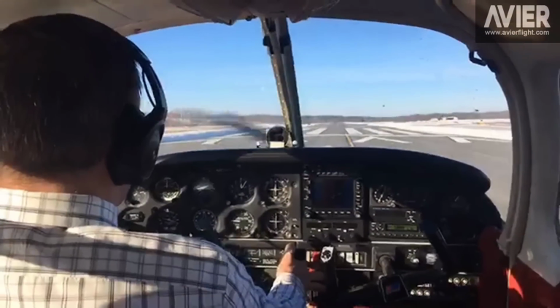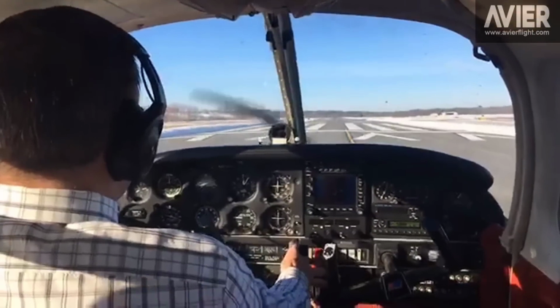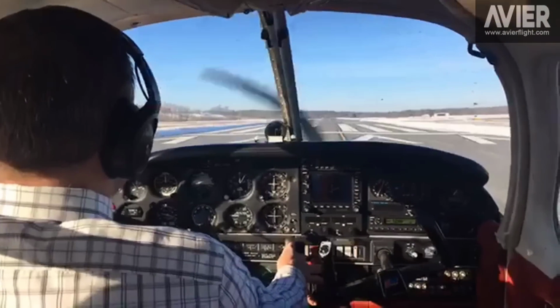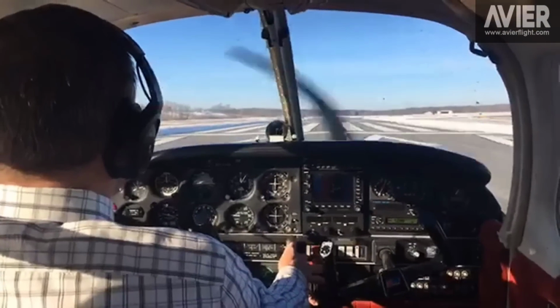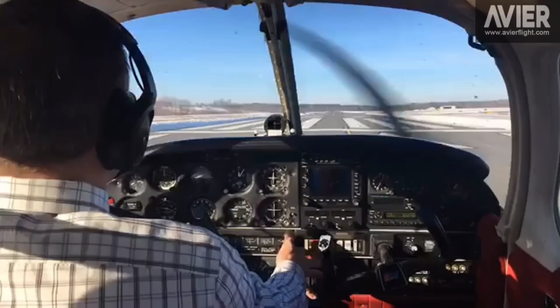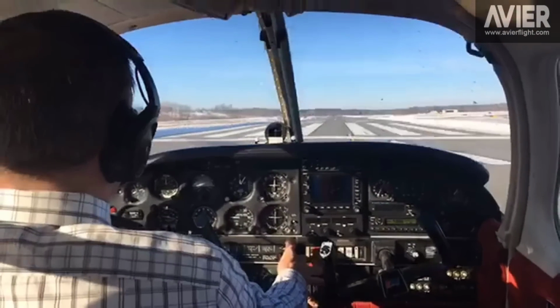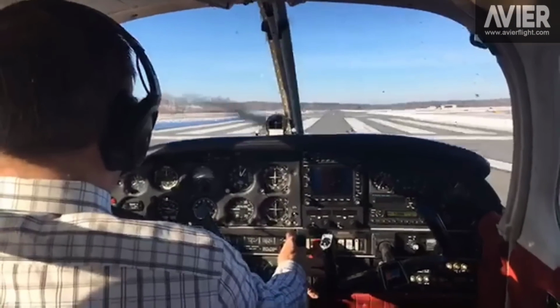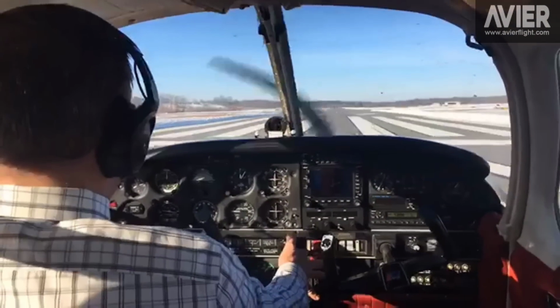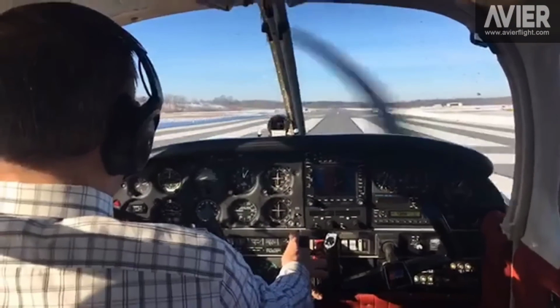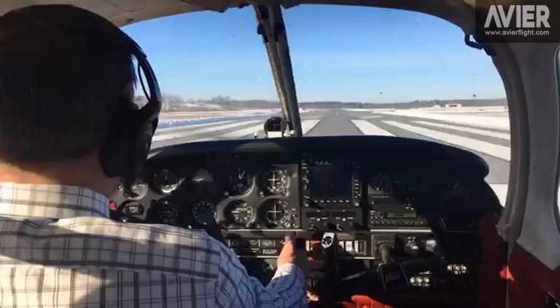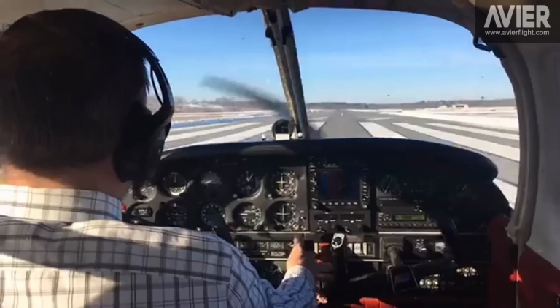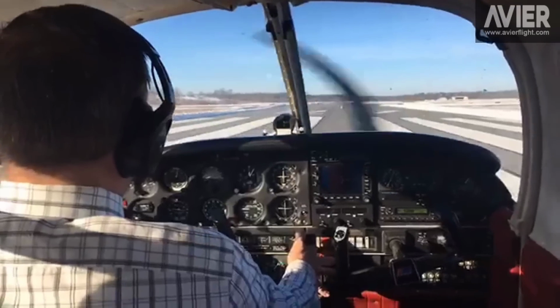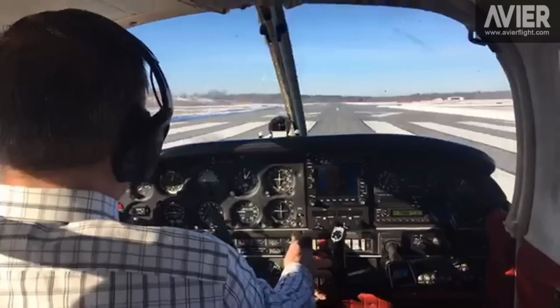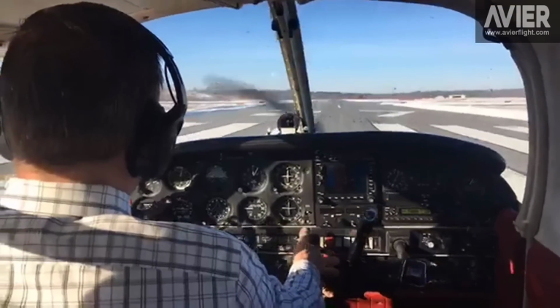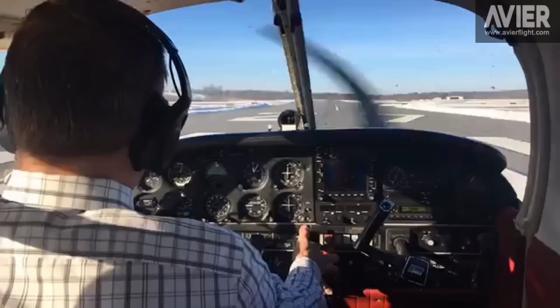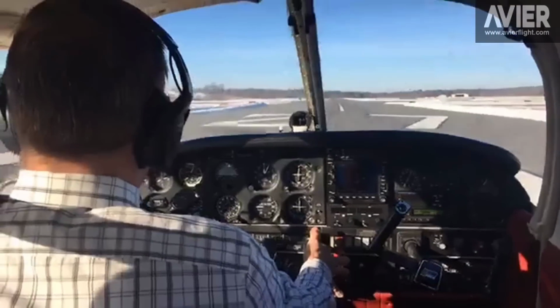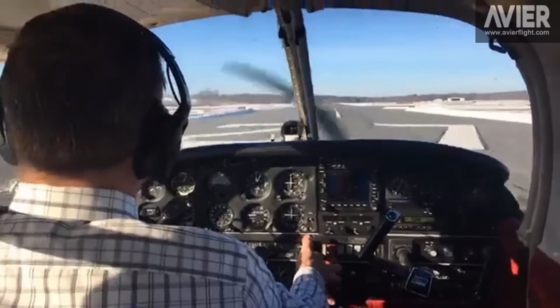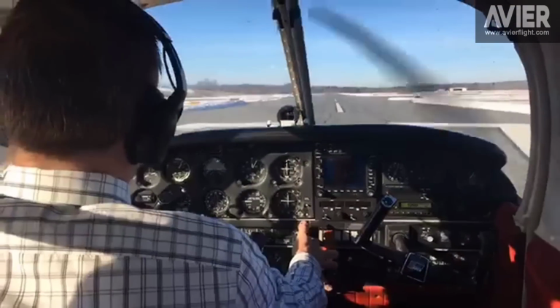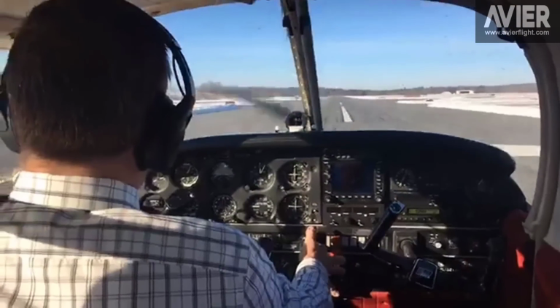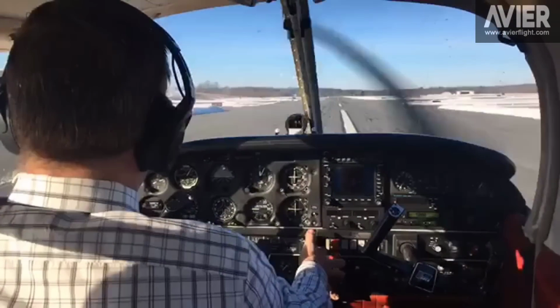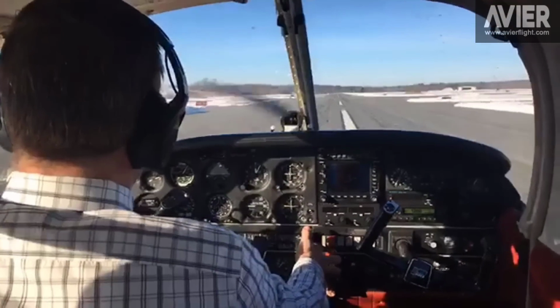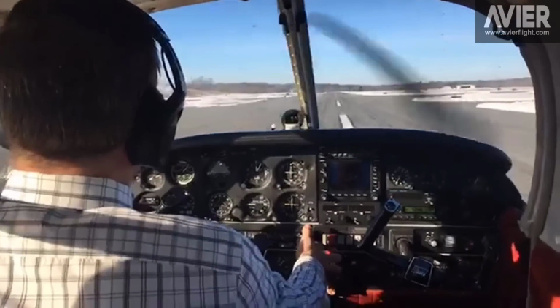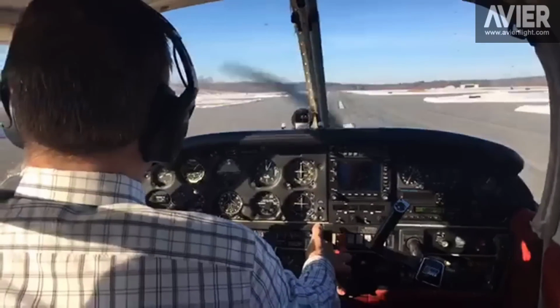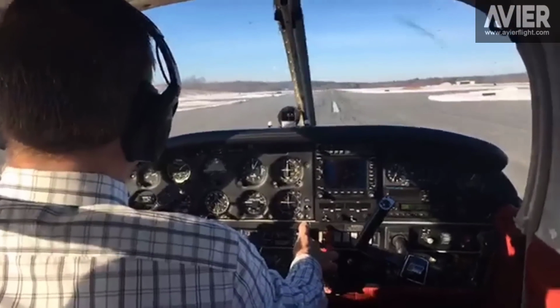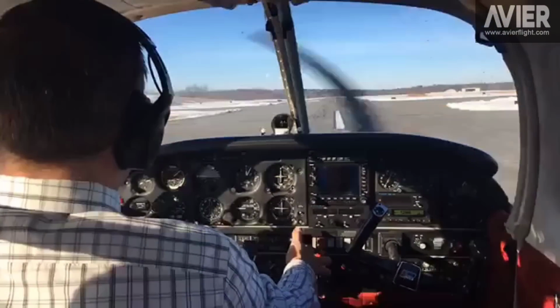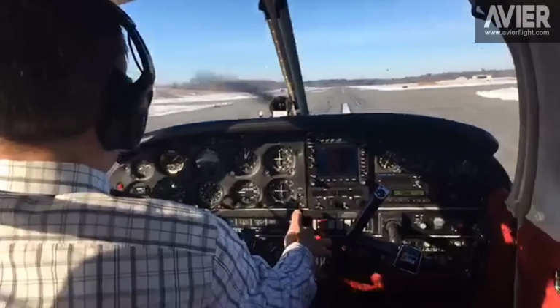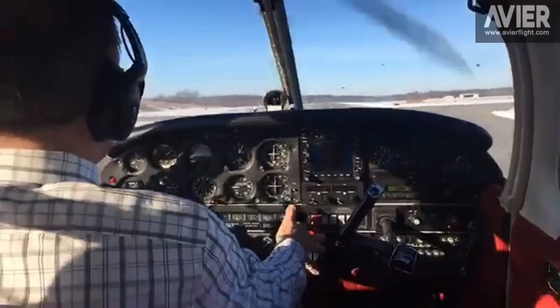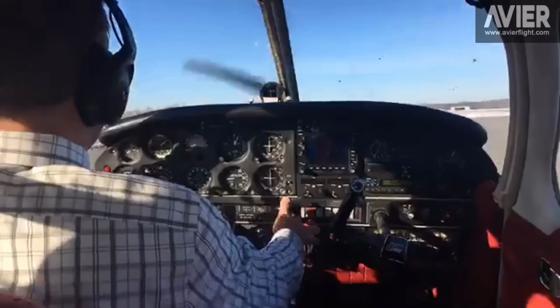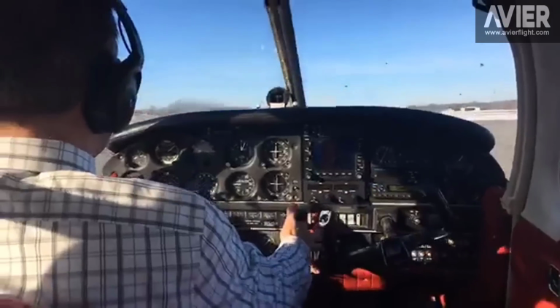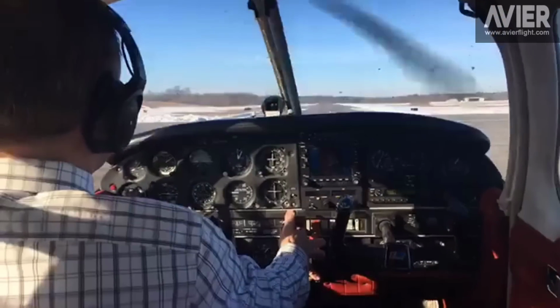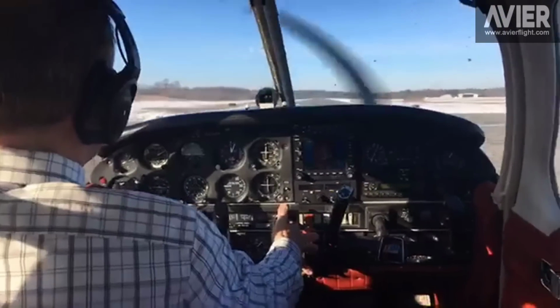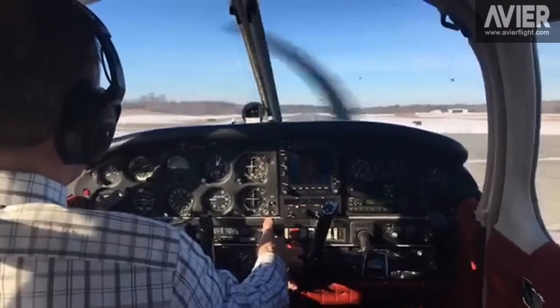Airspeed is alive. 35, 40 for 52, 50, 52 — break ground, accelerate in ground effect.